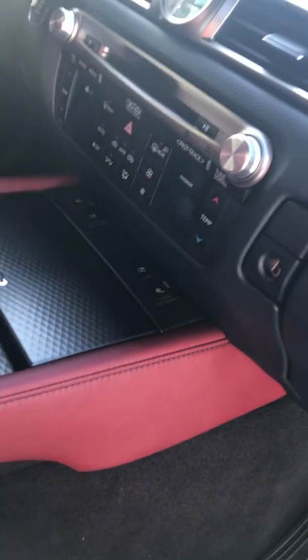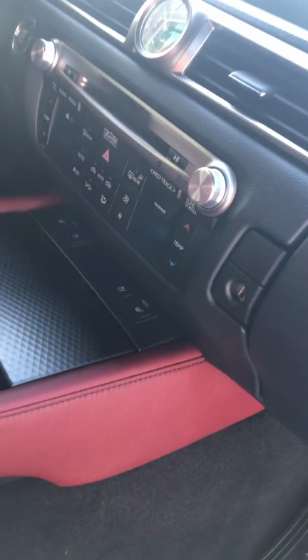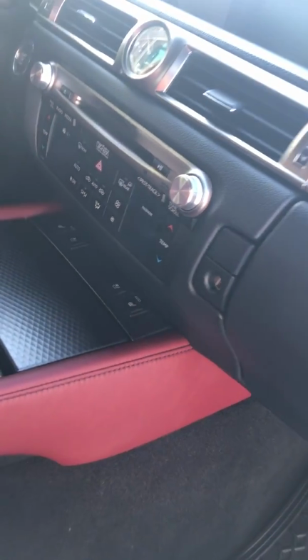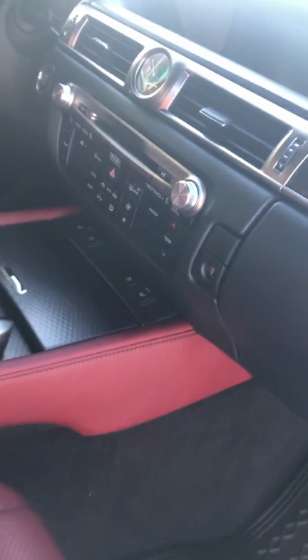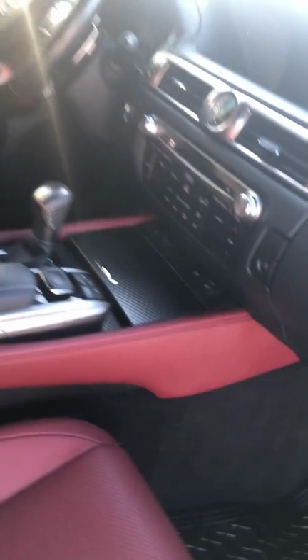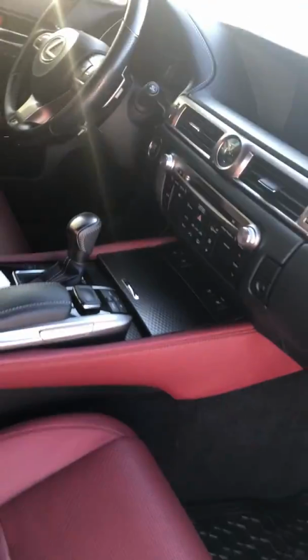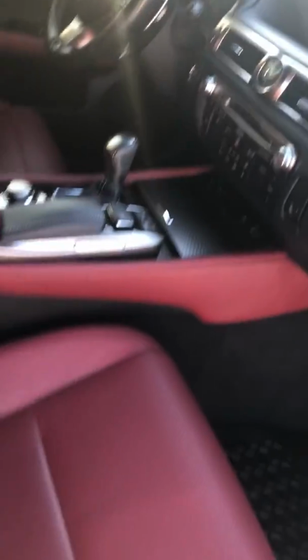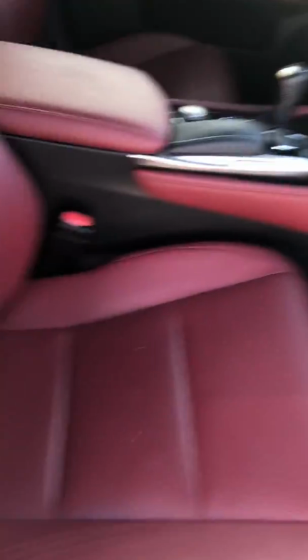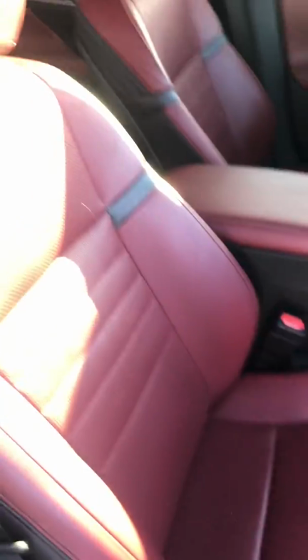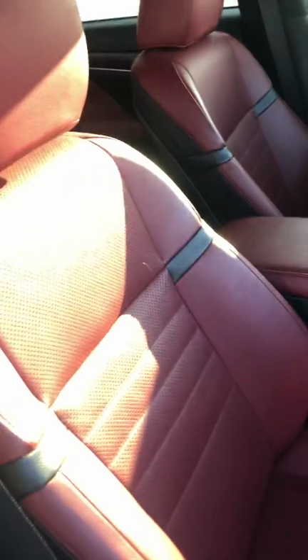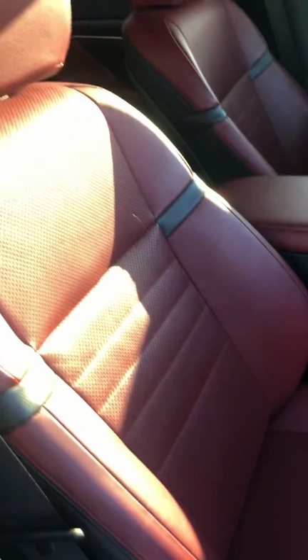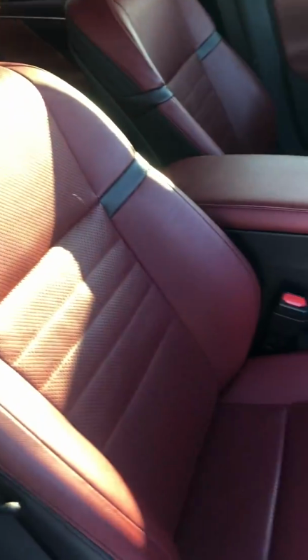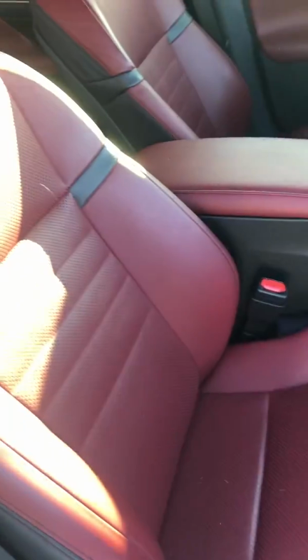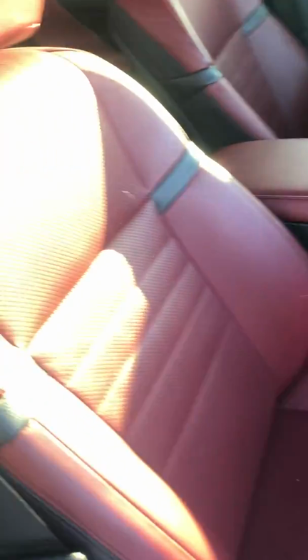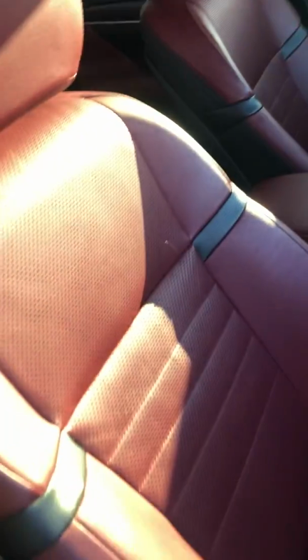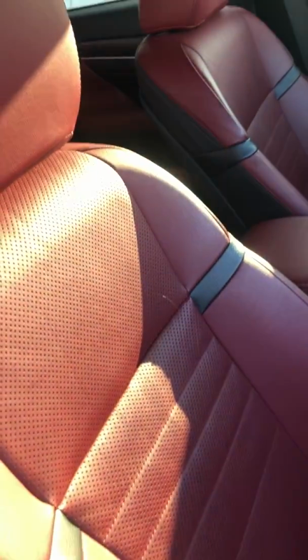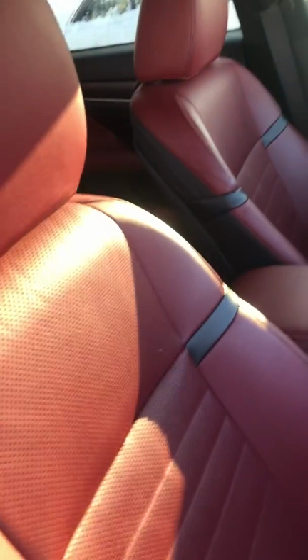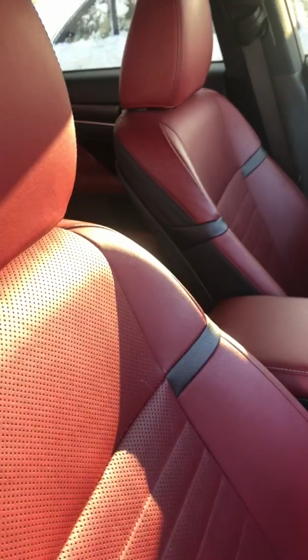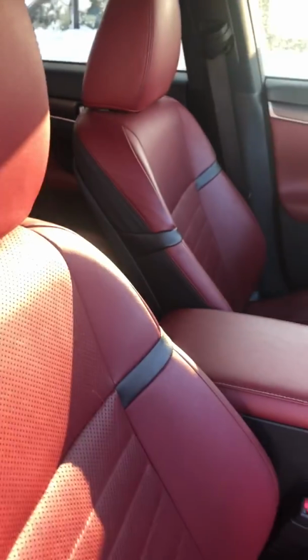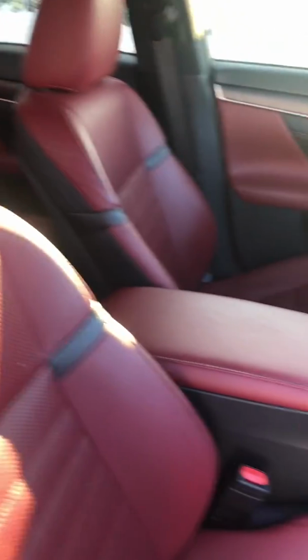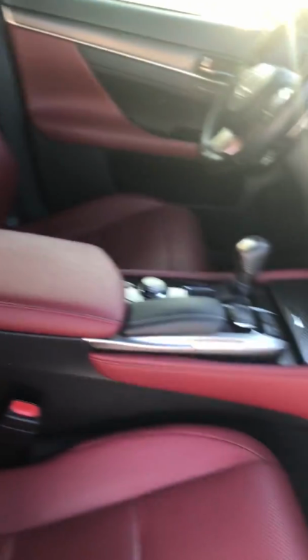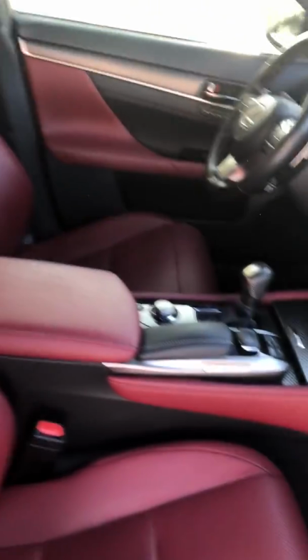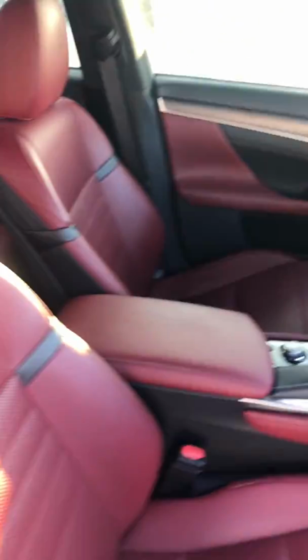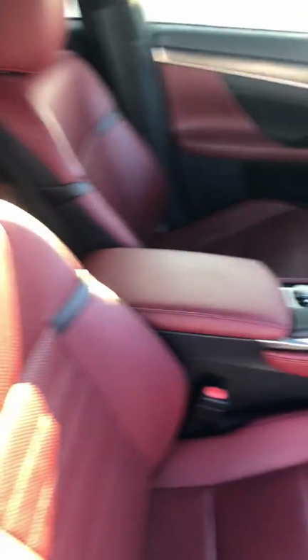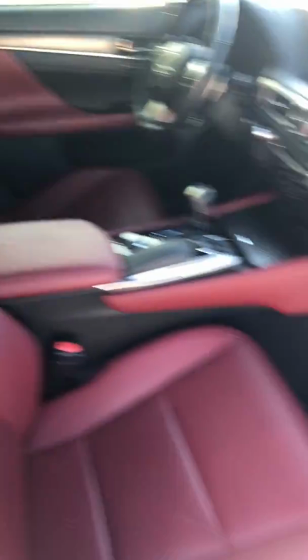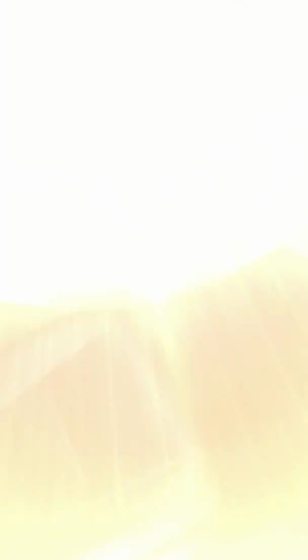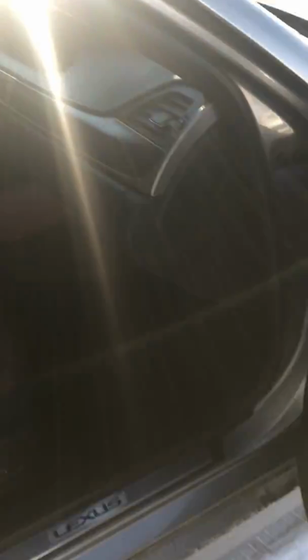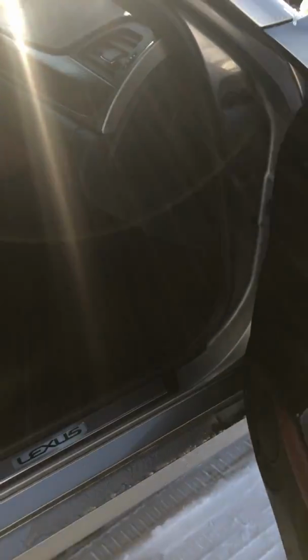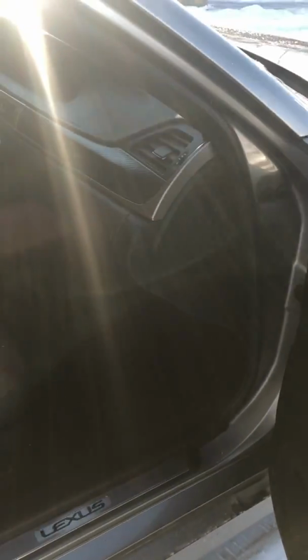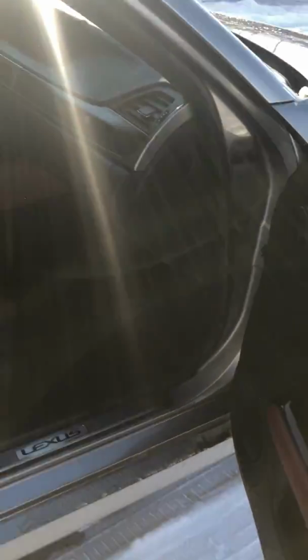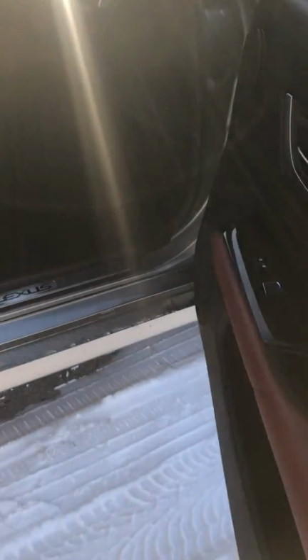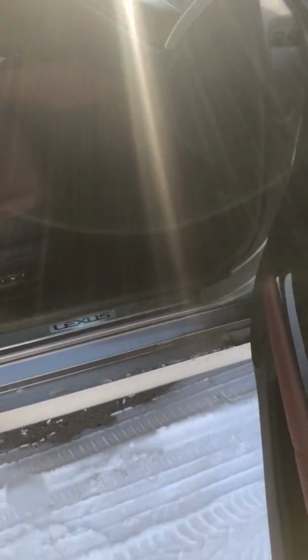Tons of features in this vehicle. Nice red and black stitching on the seats and it's really, really well kept. You have all-season mats in there as well.